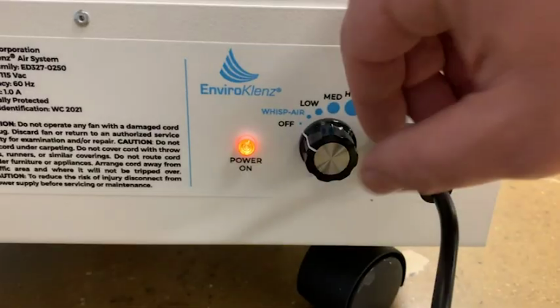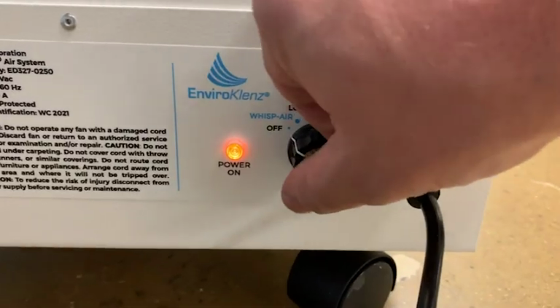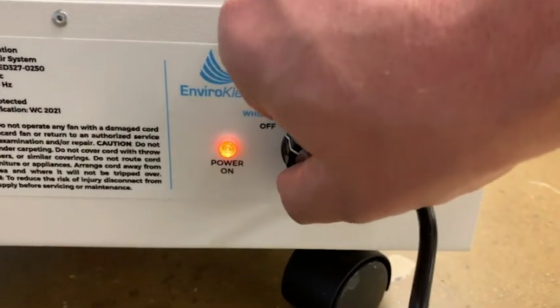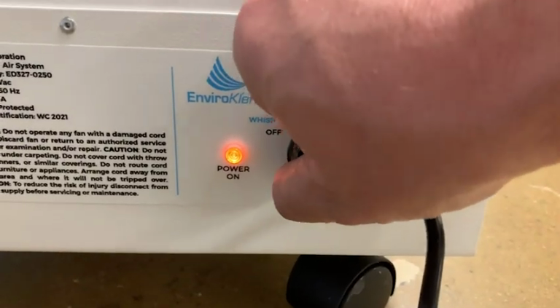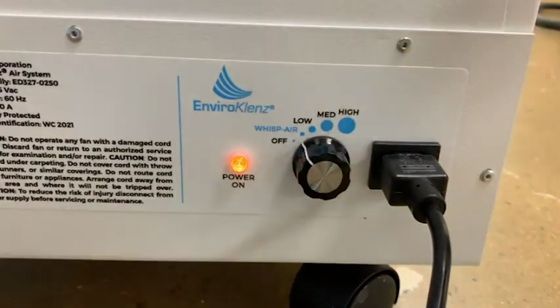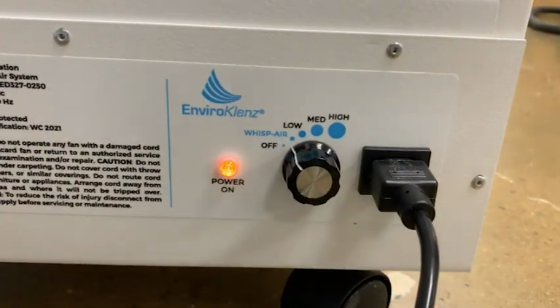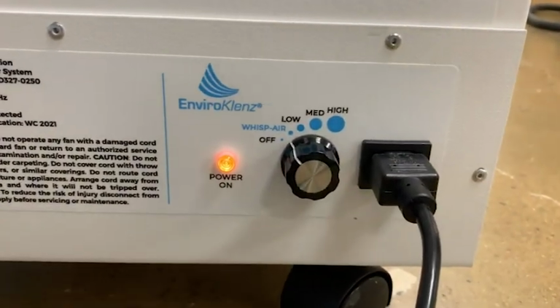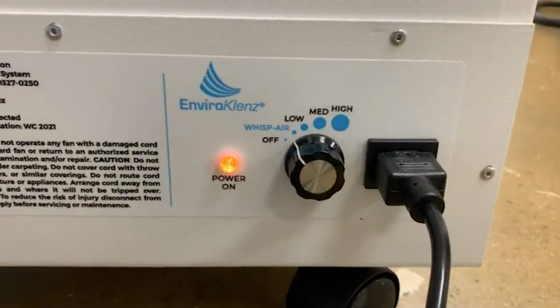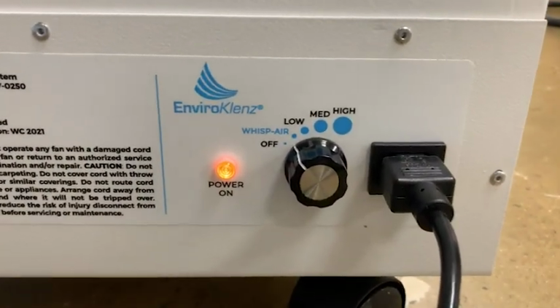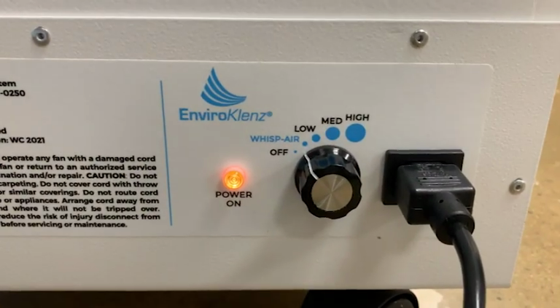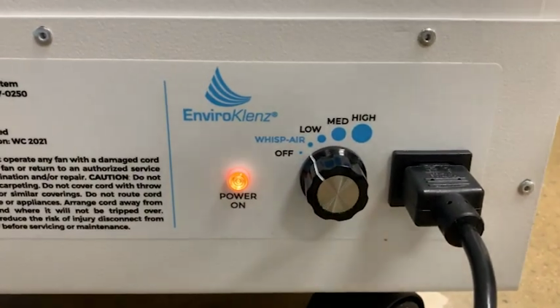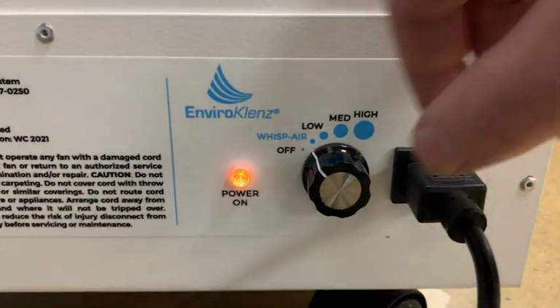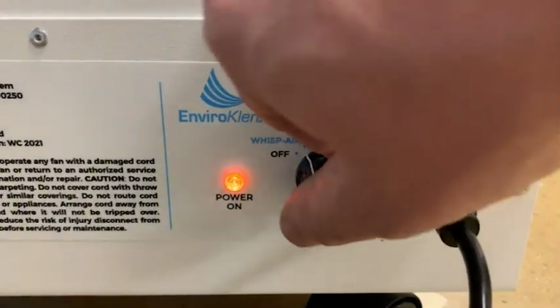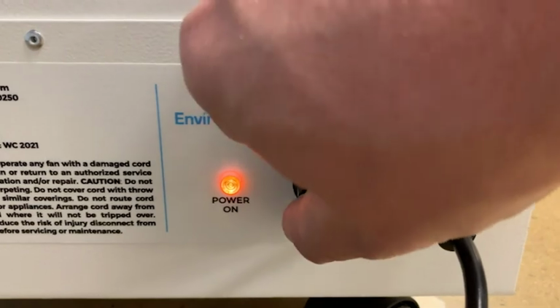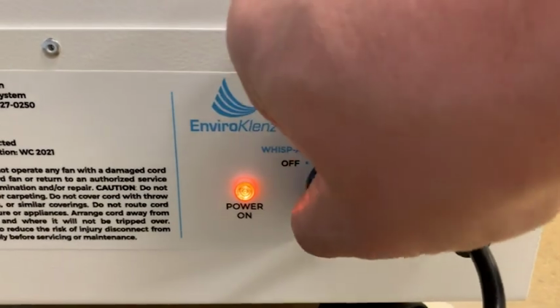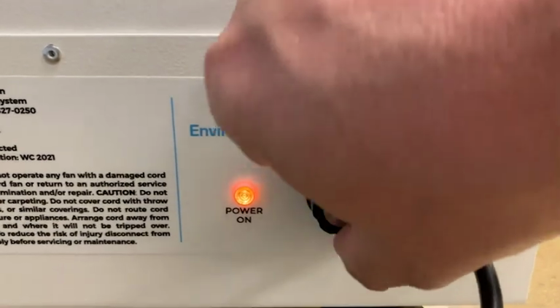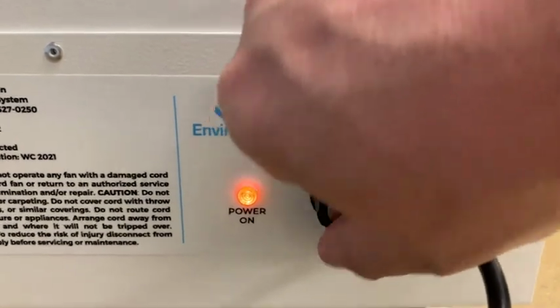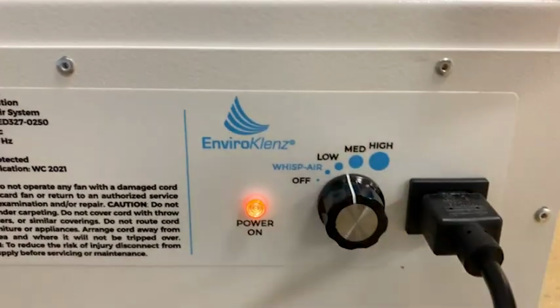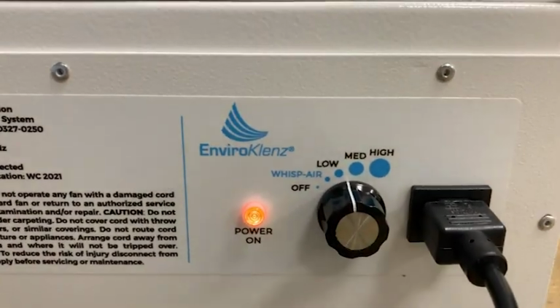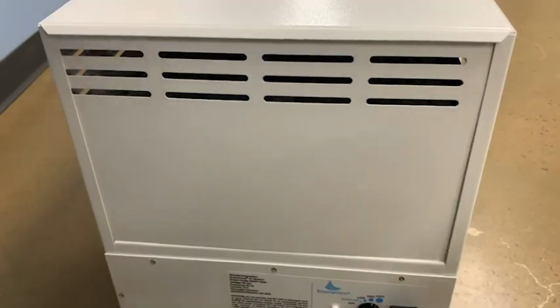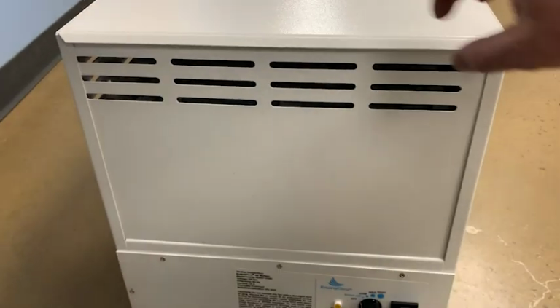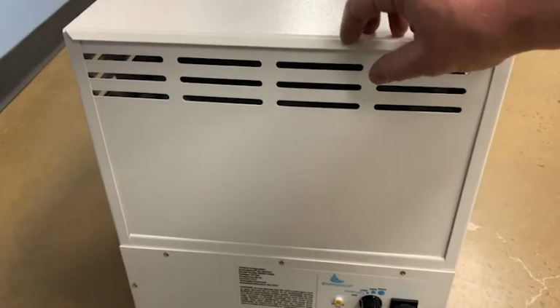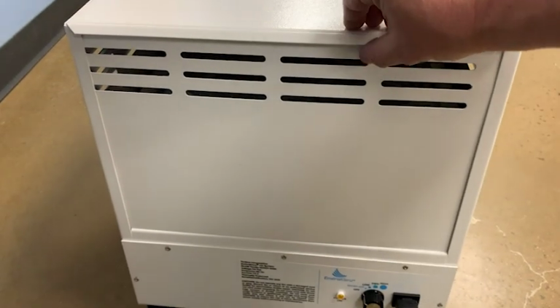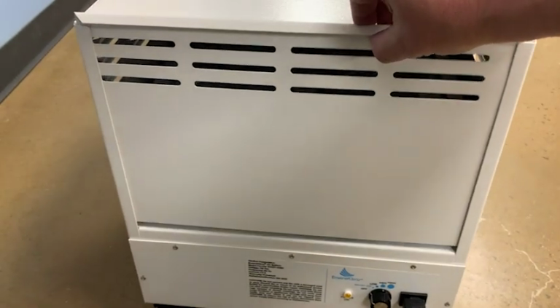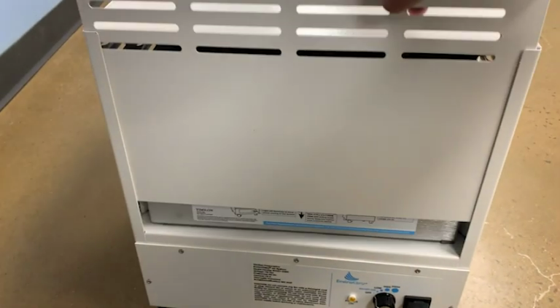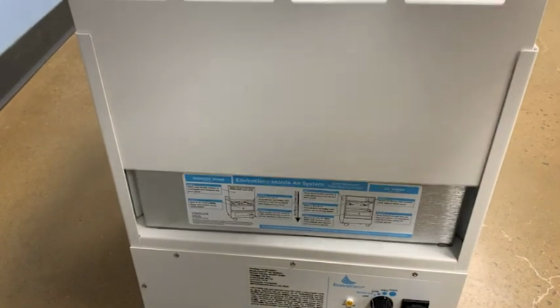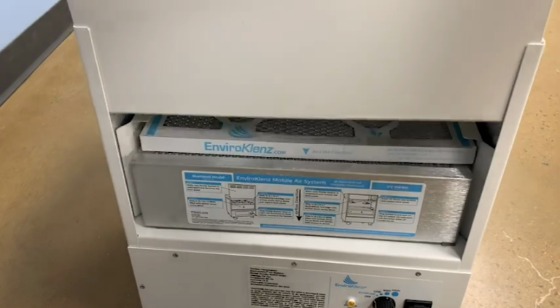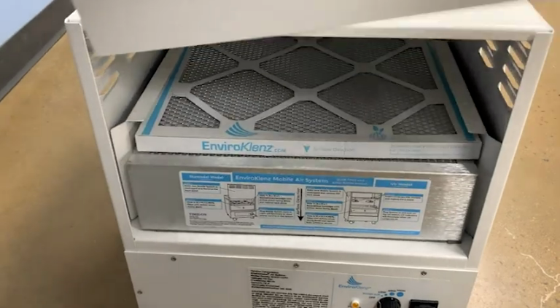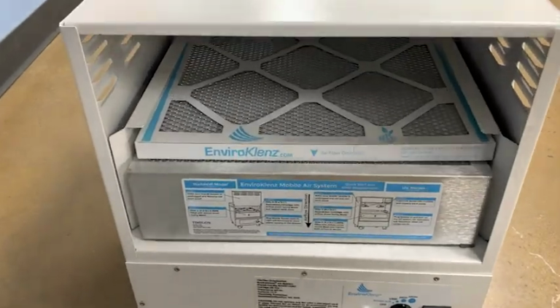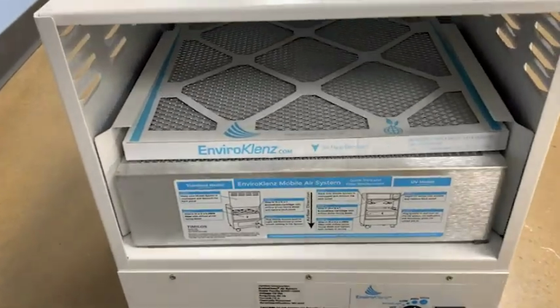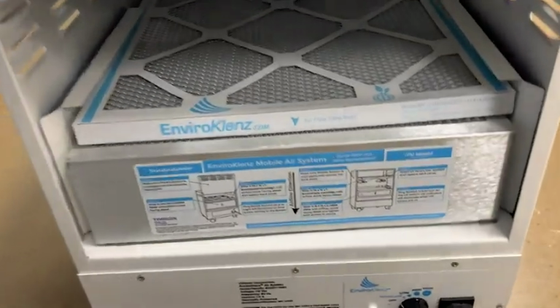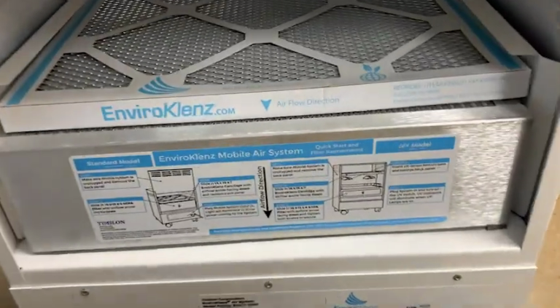The HEPA filtration captures particulates including dust, dander, smoke, pollen, and other allergy triggers. I like how this is also meant for tackling viruses, bacteria, chemicals, and odors.